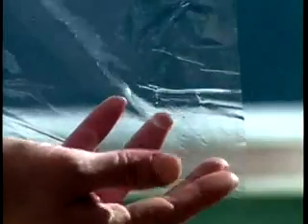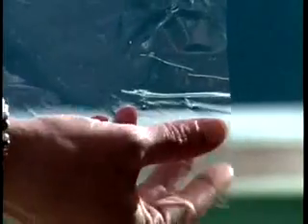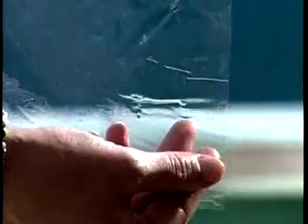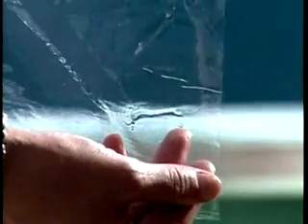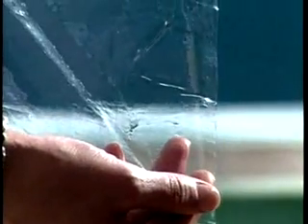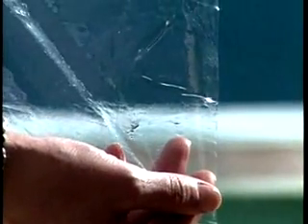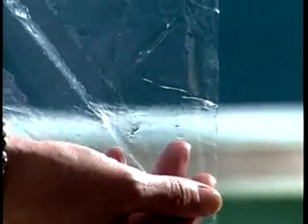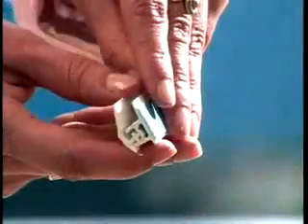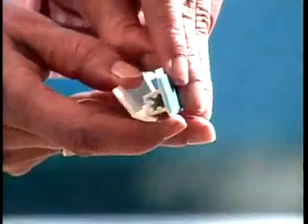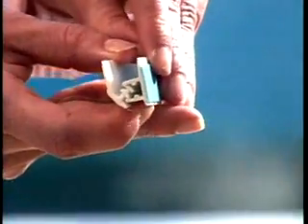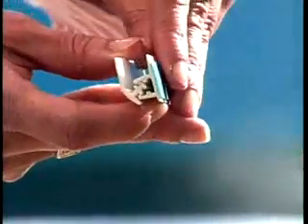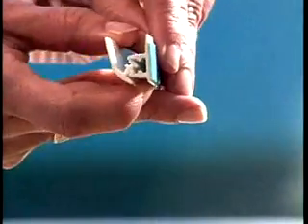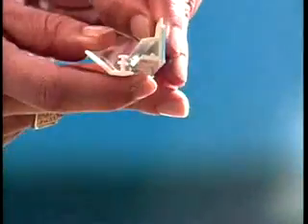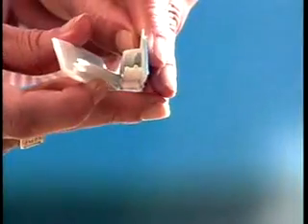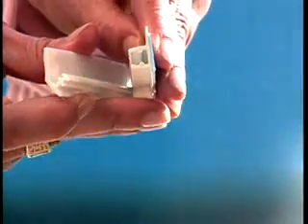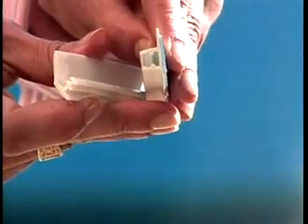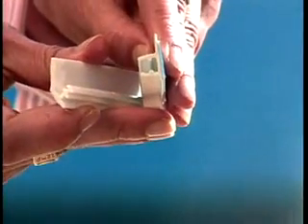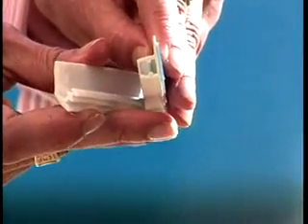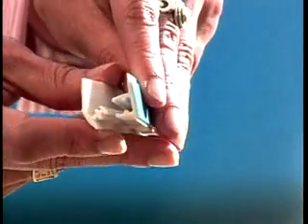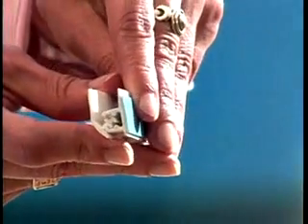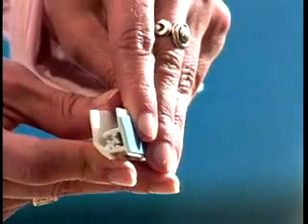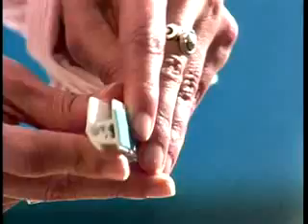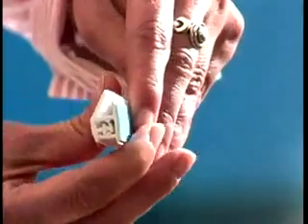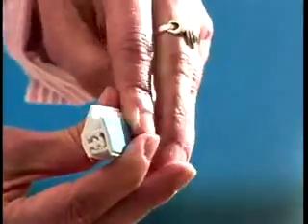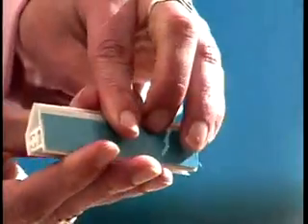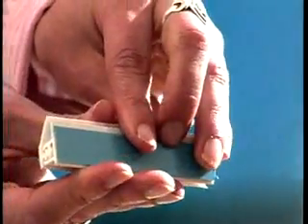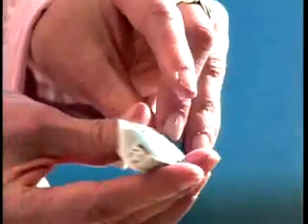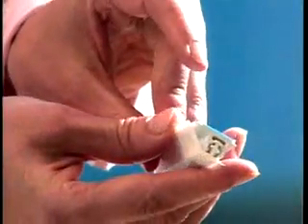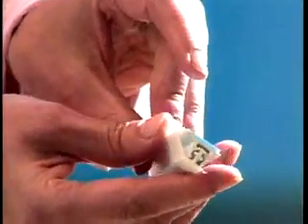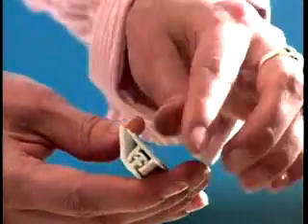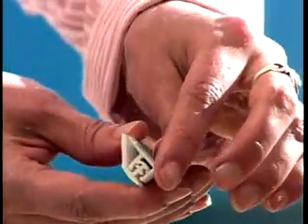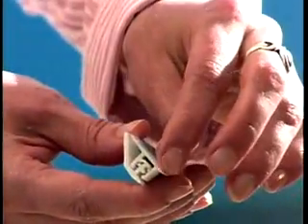This kit has been designed for an easy inside installation. The self-stick frame may be applied to the wall, the frame, or the sash of any material. Its unique retainer strip allows repeated removal and installation of the vinyl sheet.